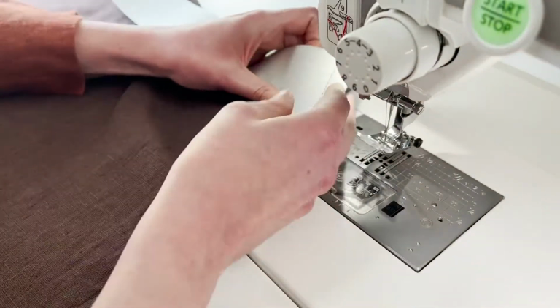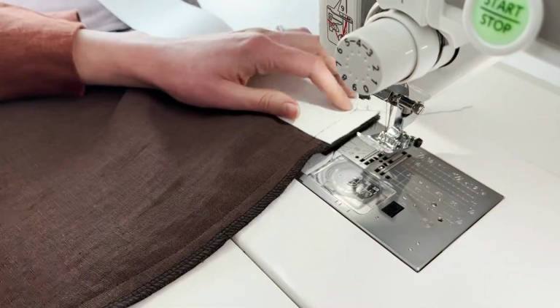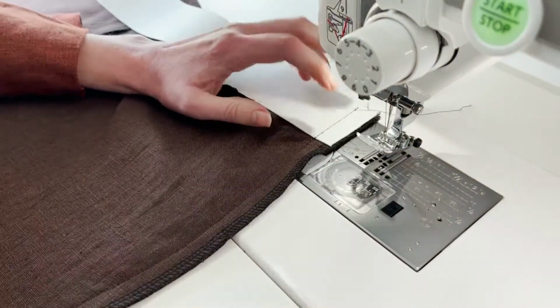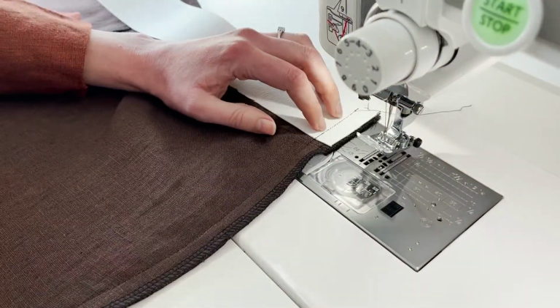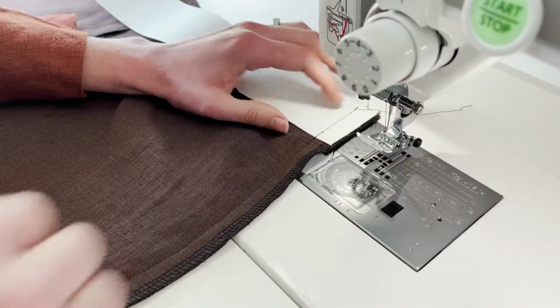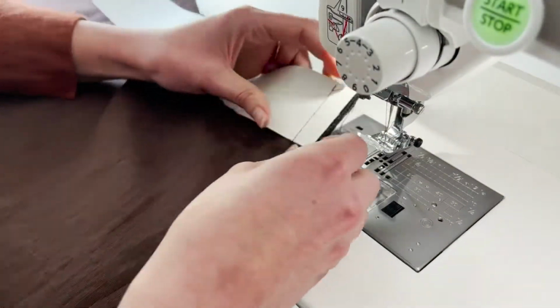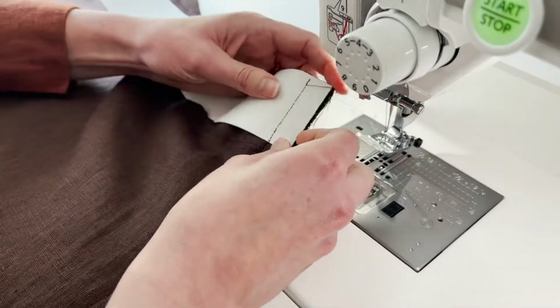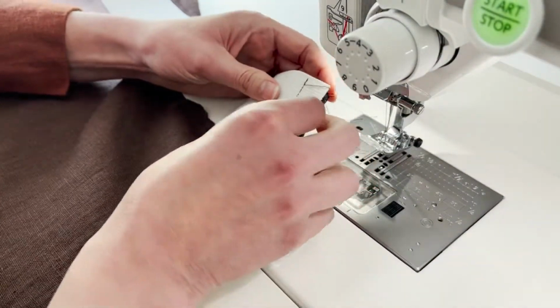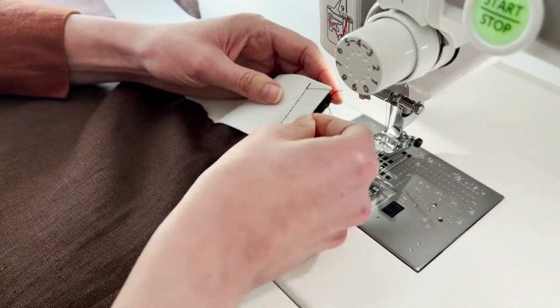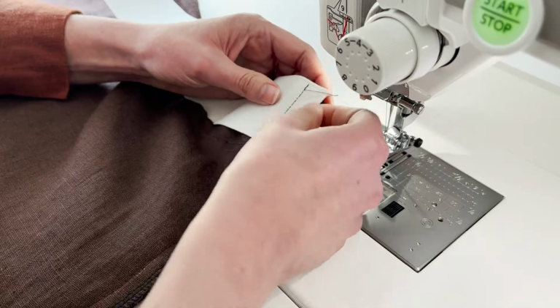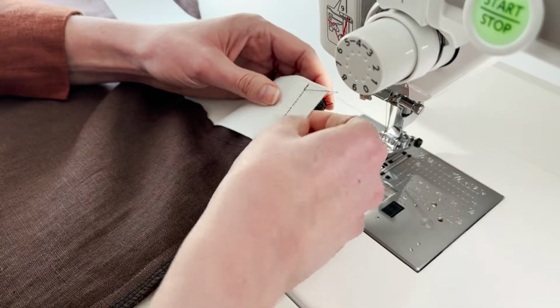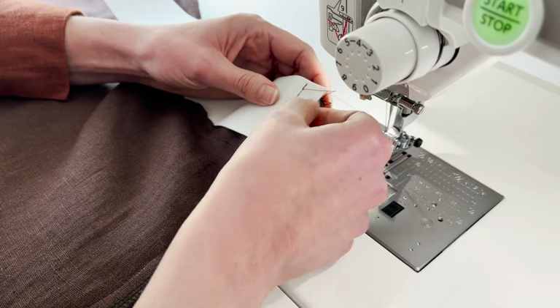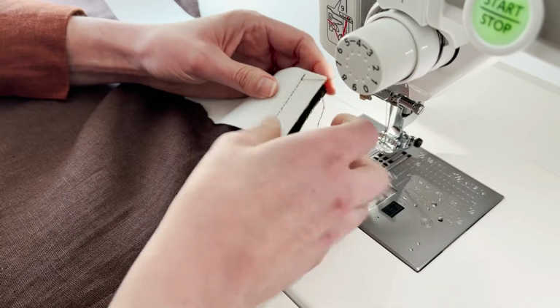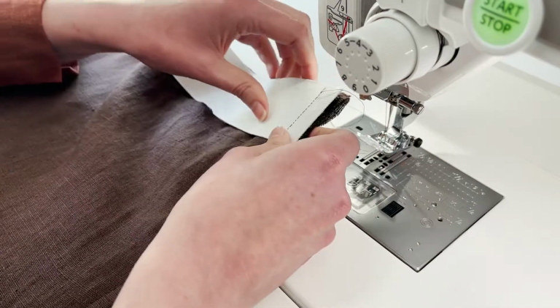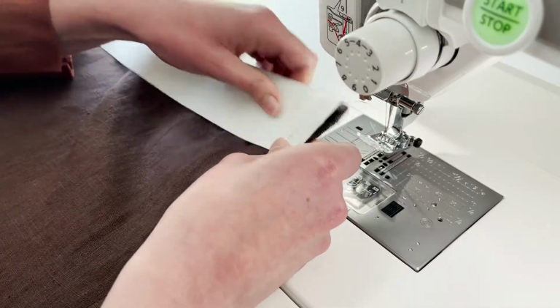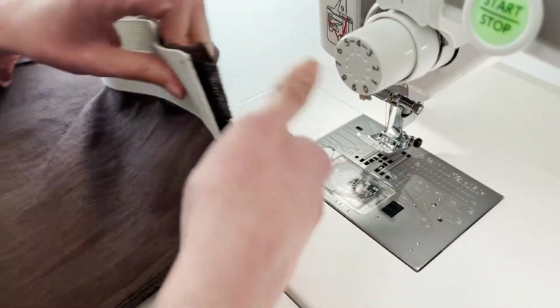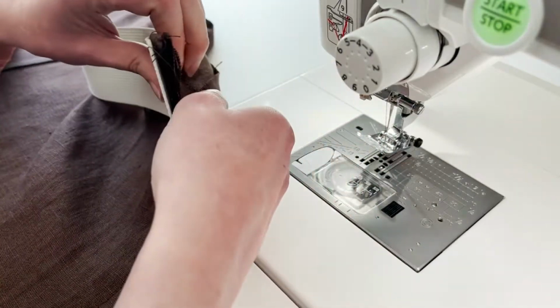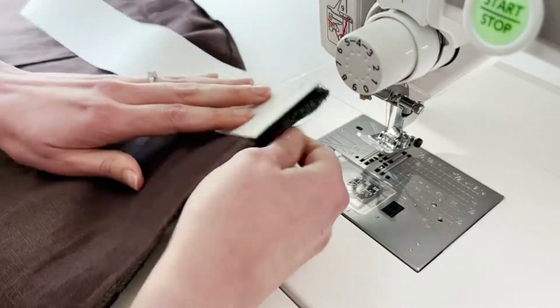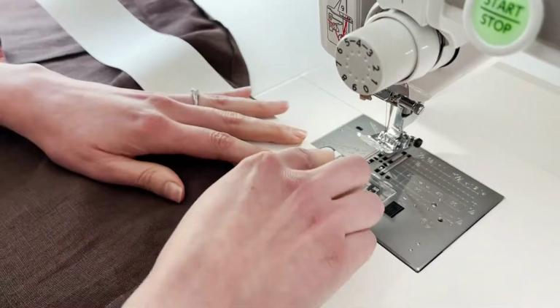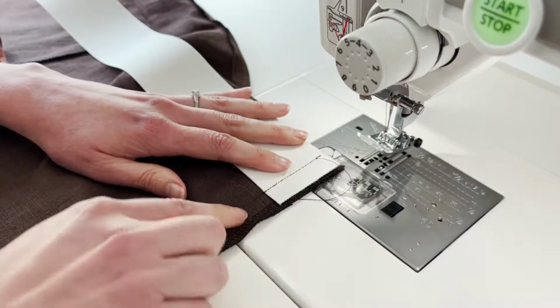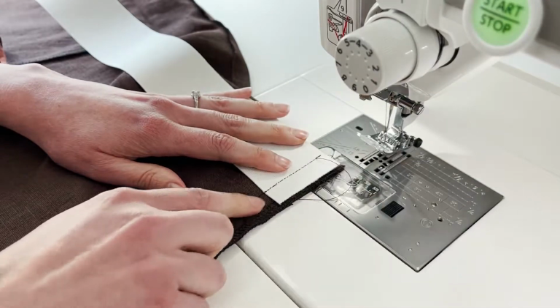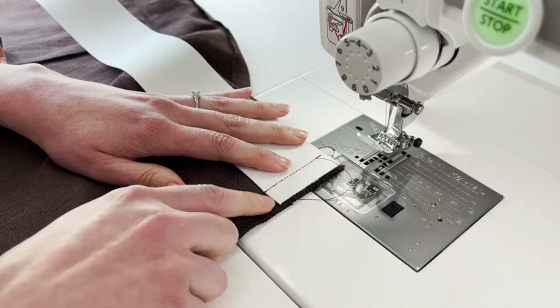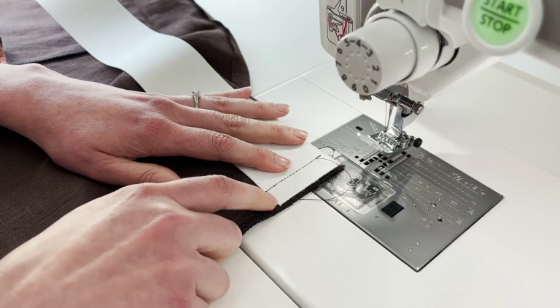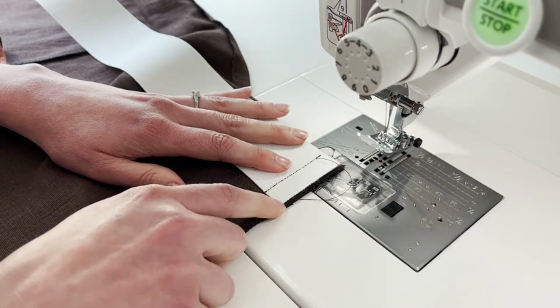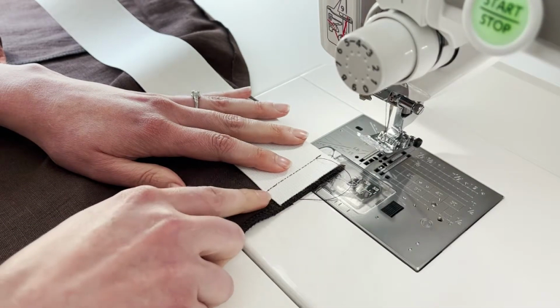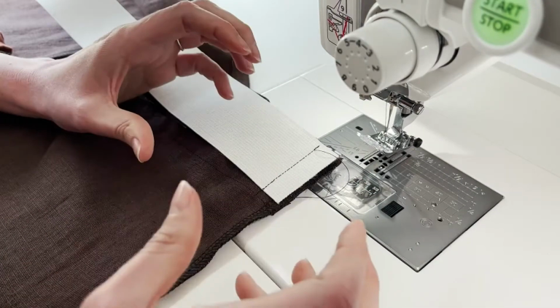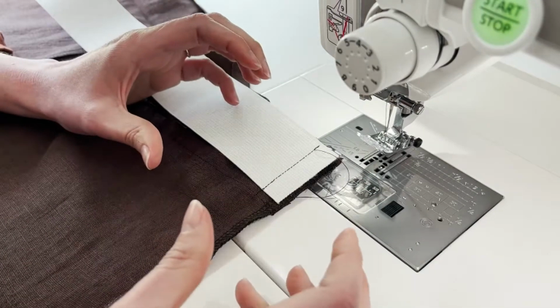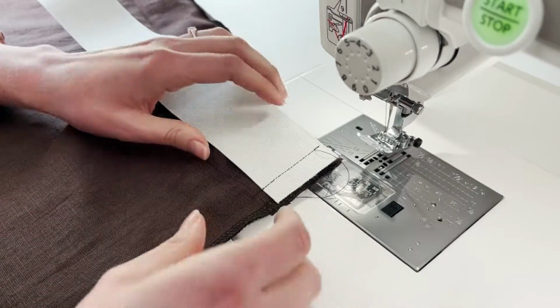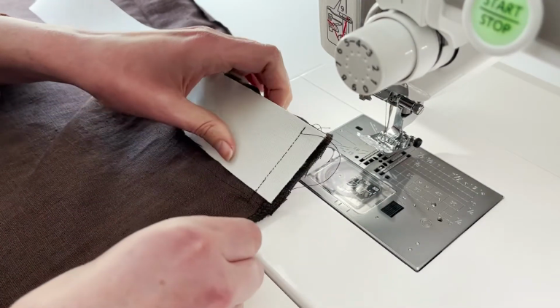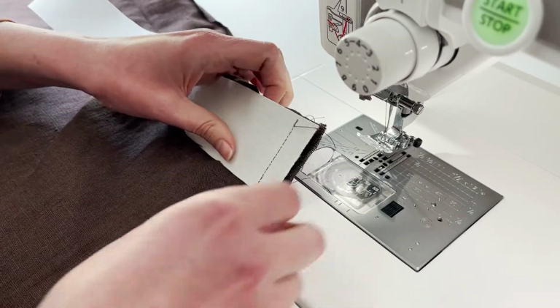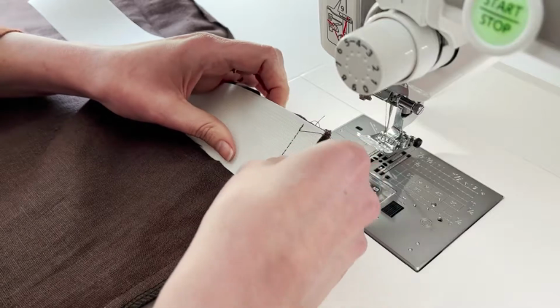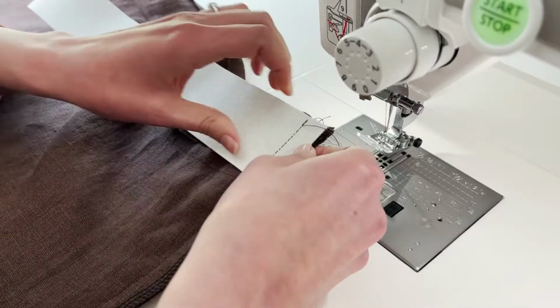Heather from ClosetCore suggests you trim this to 3 eighths of an inch. I'm going to not do that because I want to make sure that if I need to take these out later because I'm going with a smaller size than usual, I can do so.